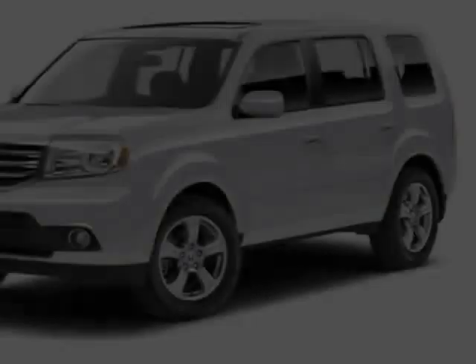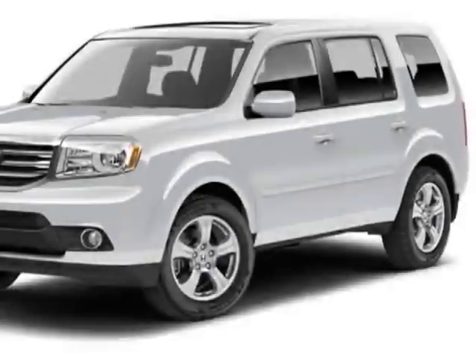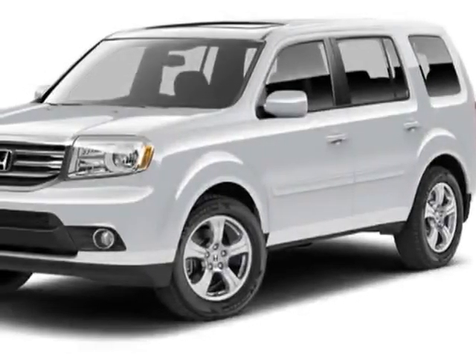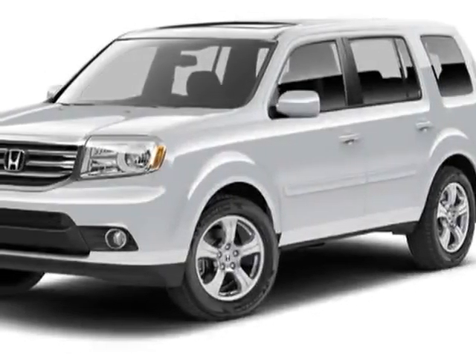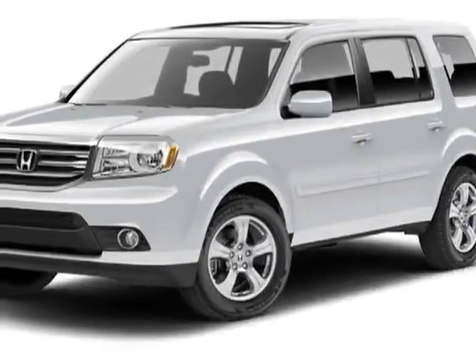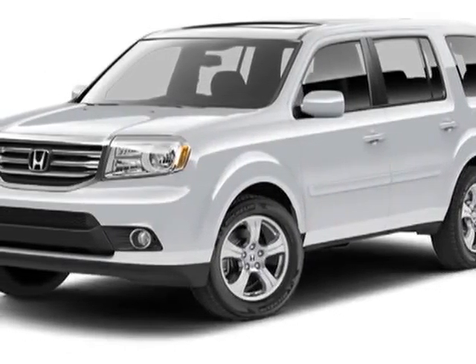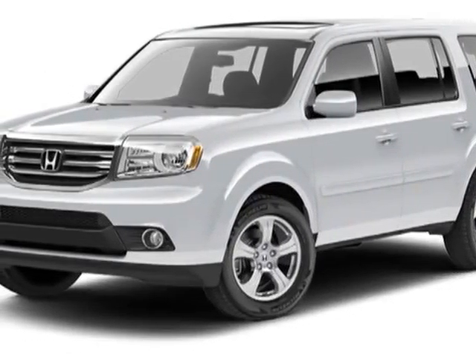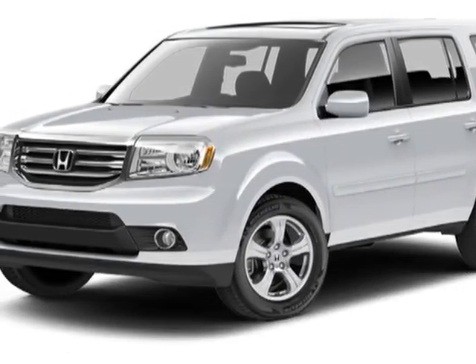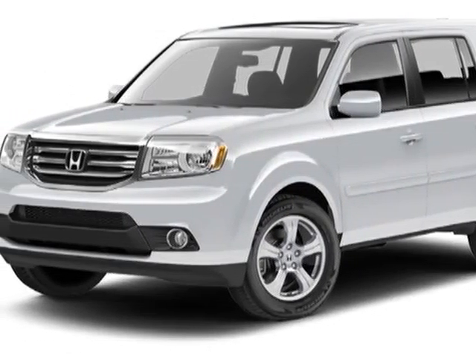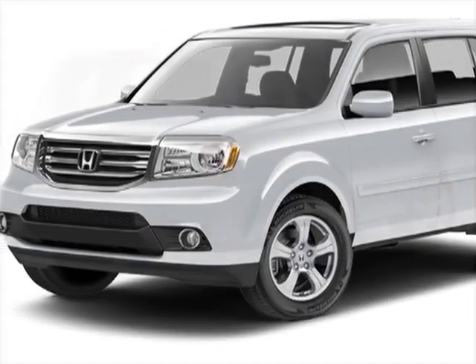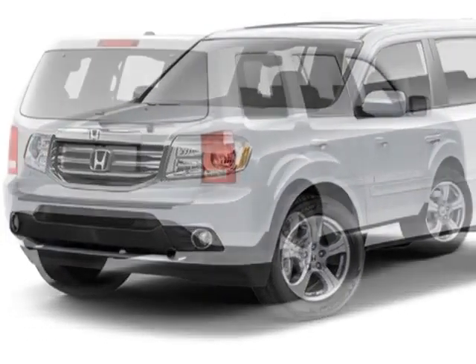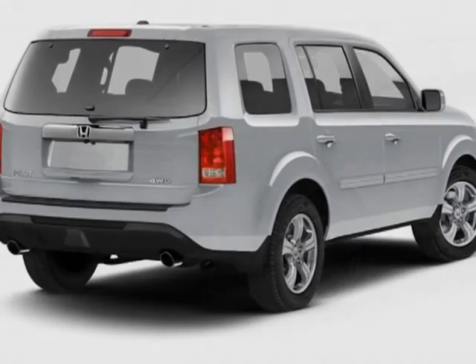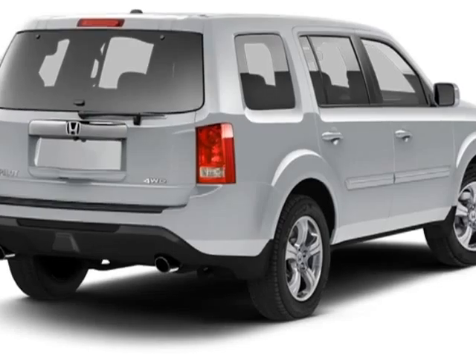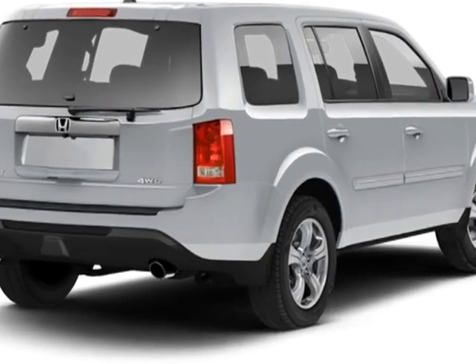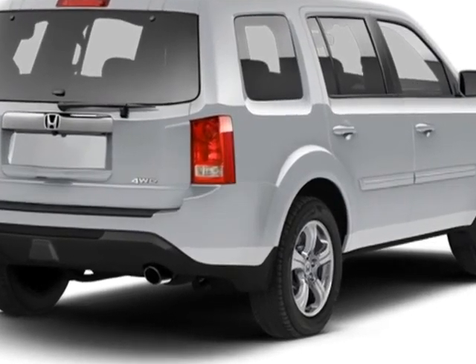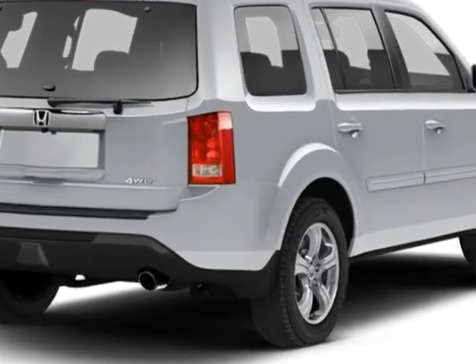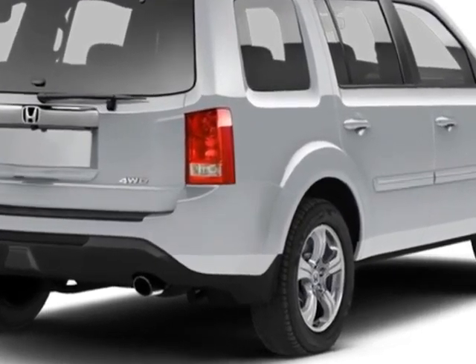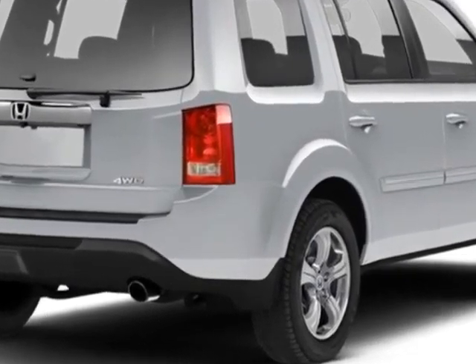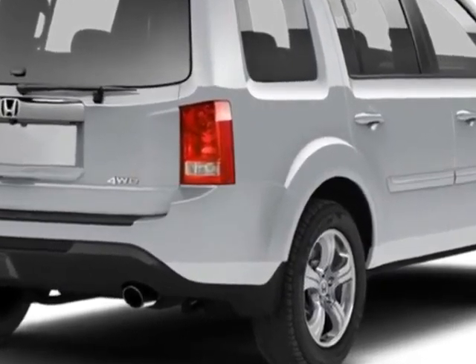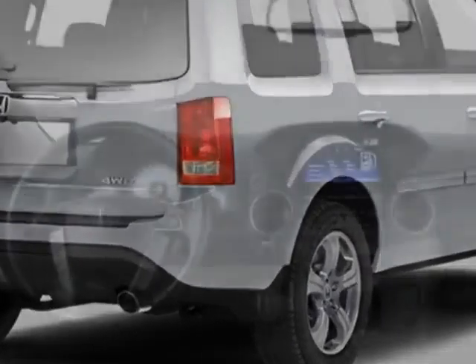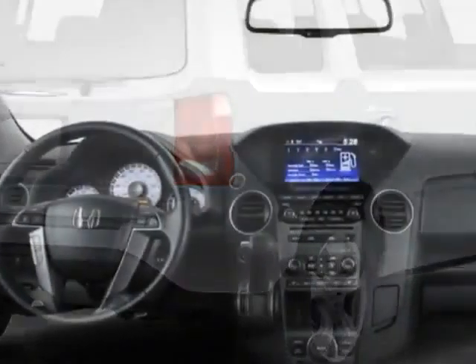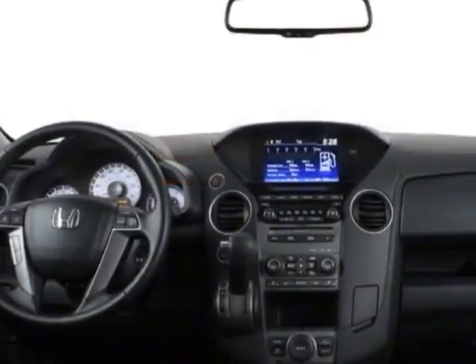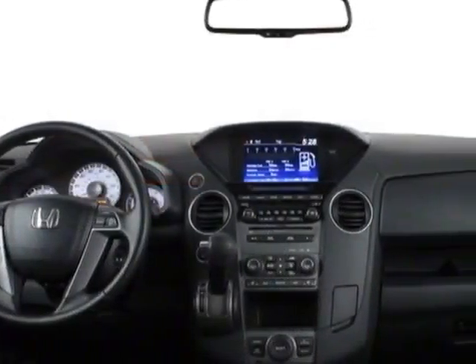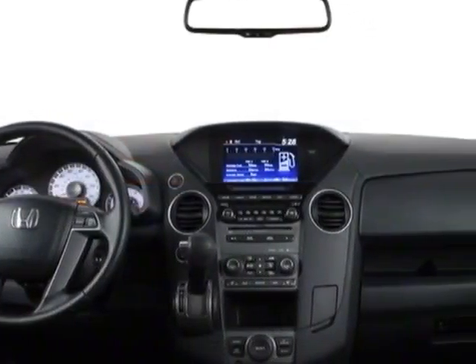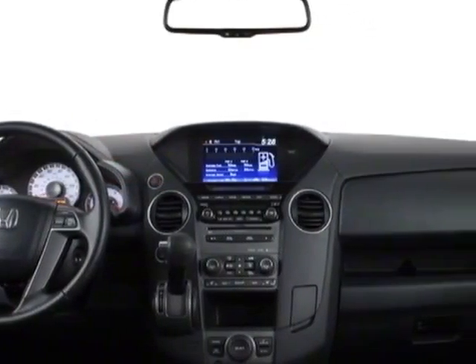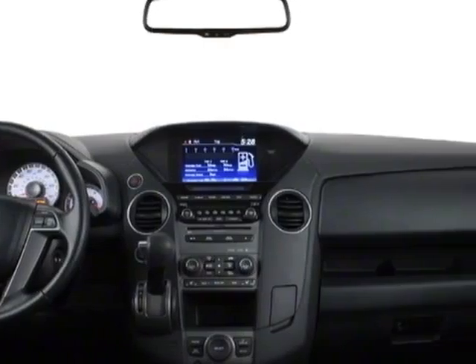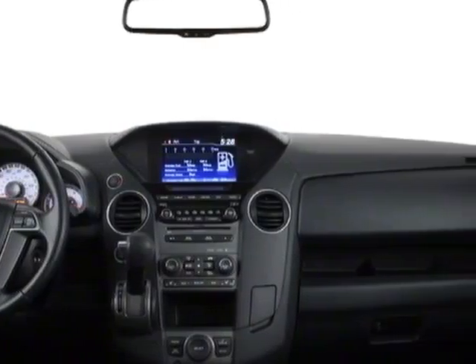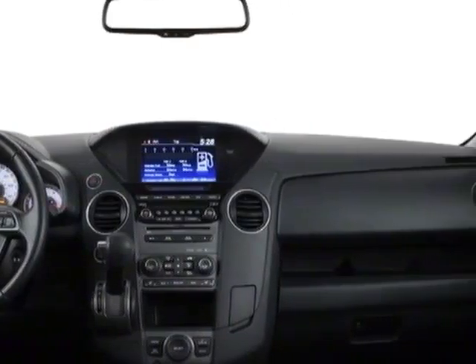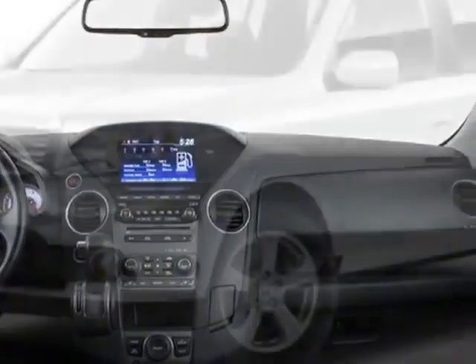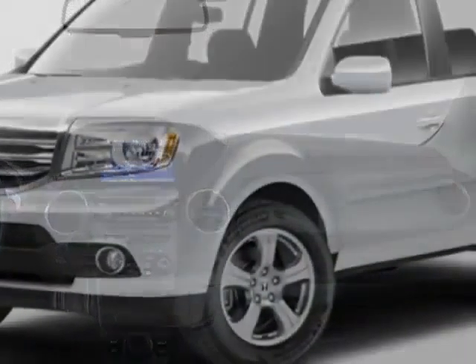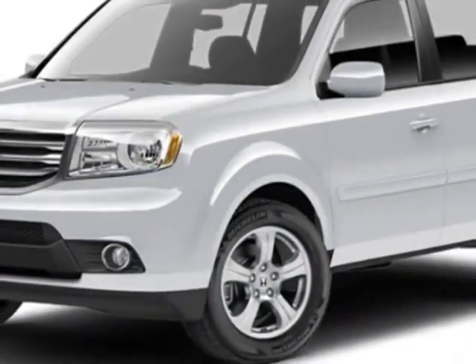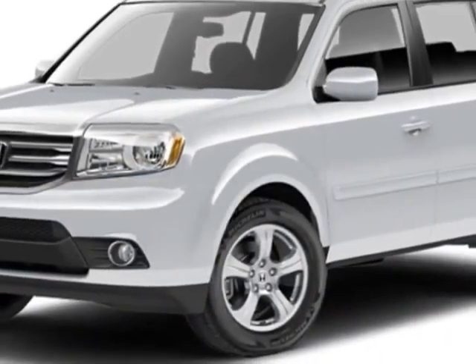Come take a look at this new 2013 Honda Pilot. For your protection, this vehicle has a full factory warranty. This vehicle gets an estimated 18 miles per gallon in the city and an estimated 25 on the highway.